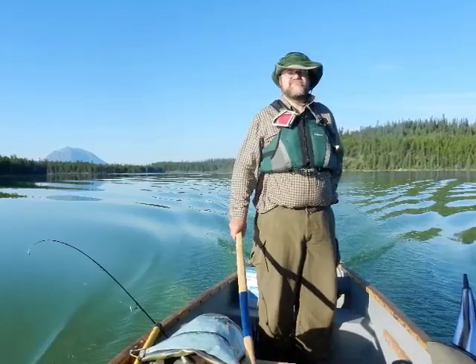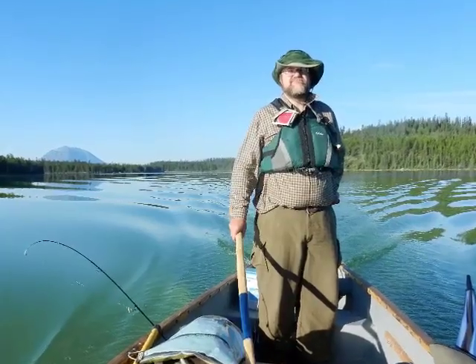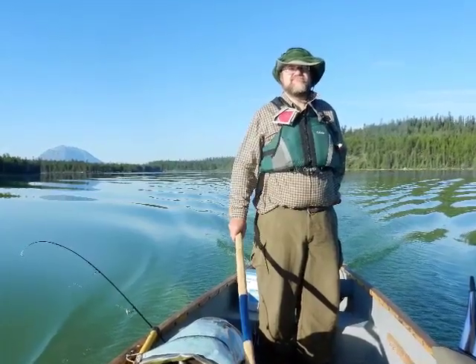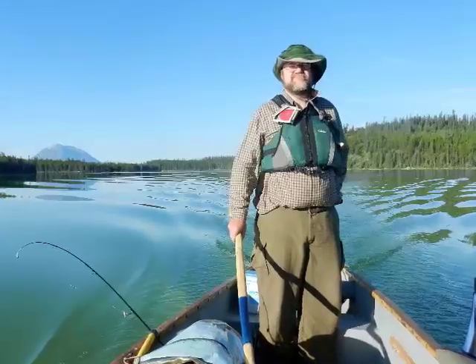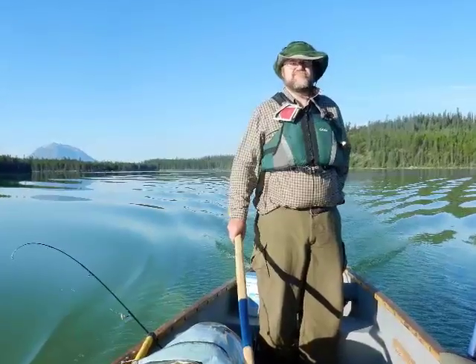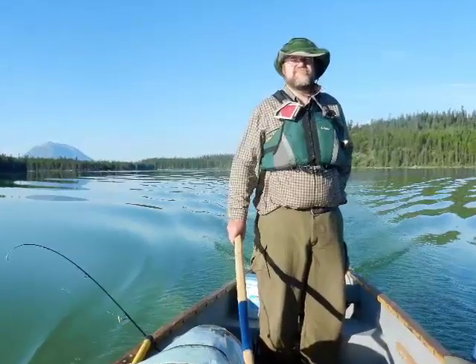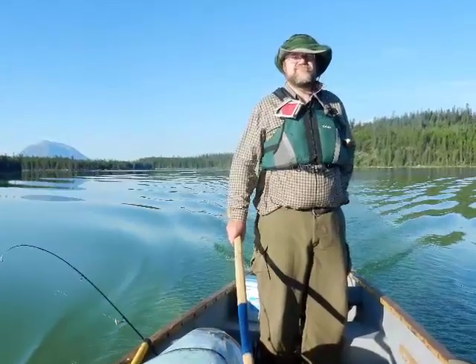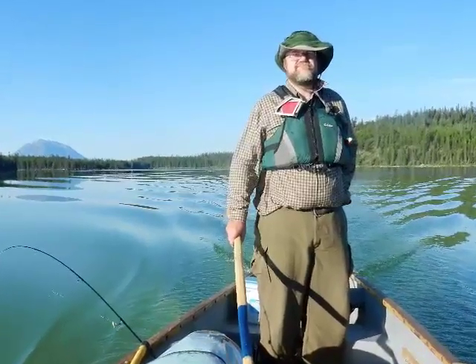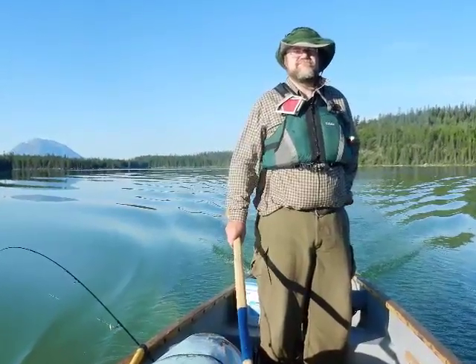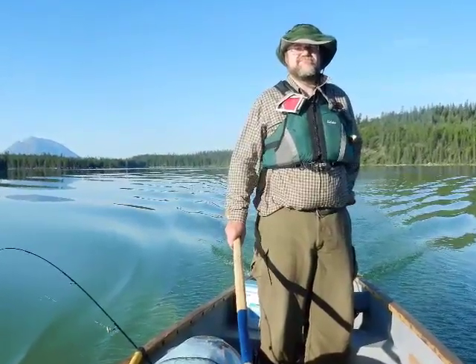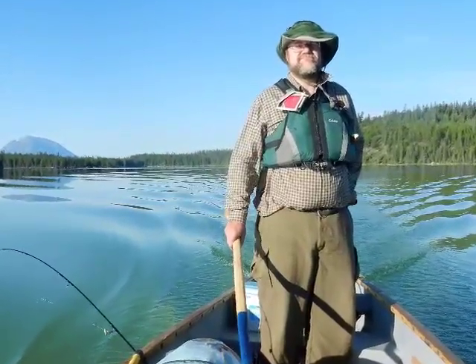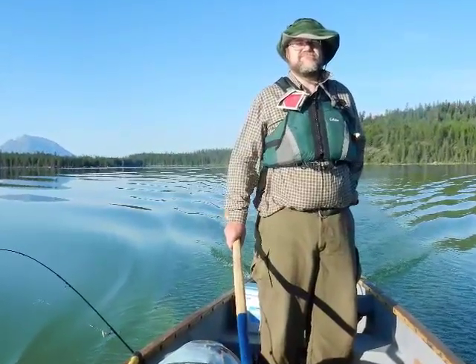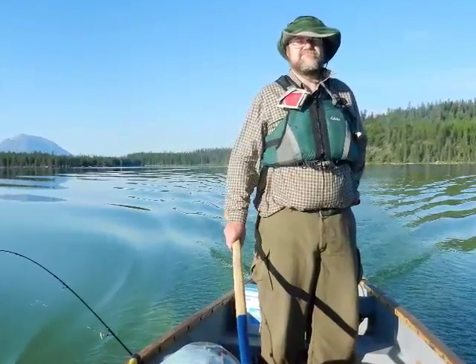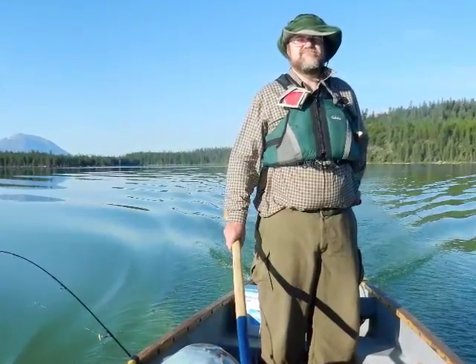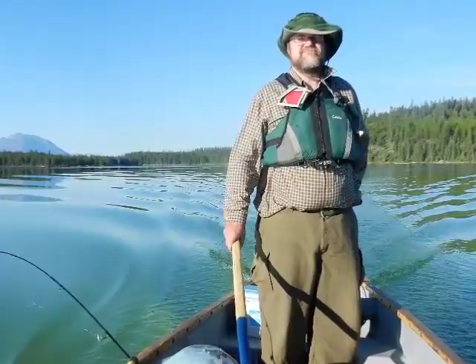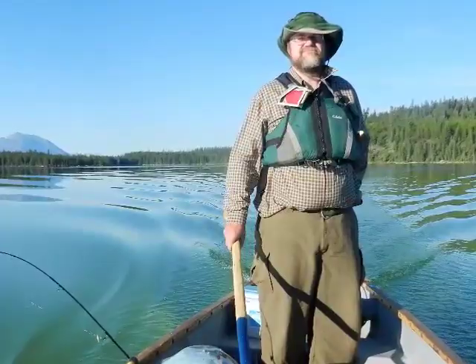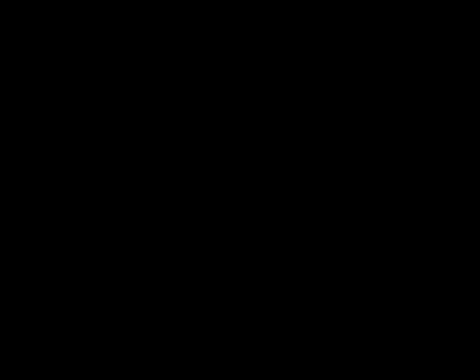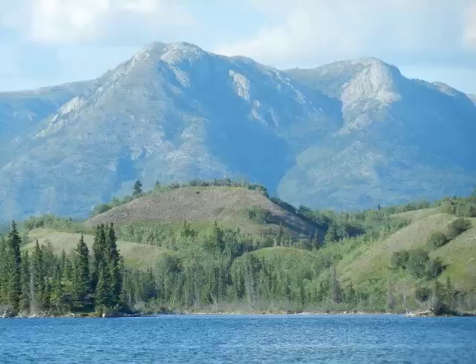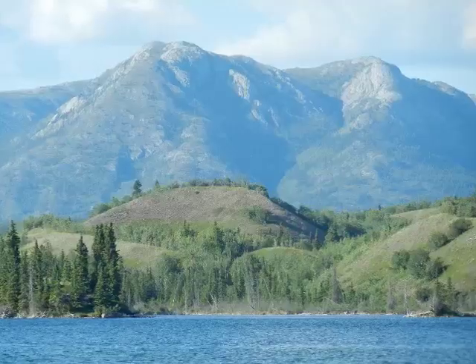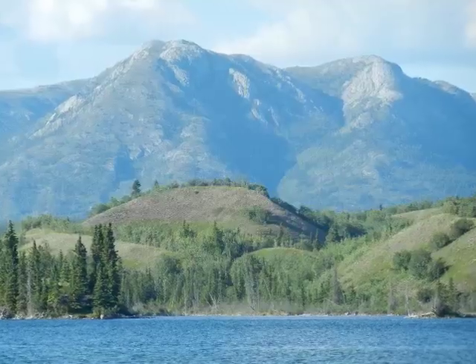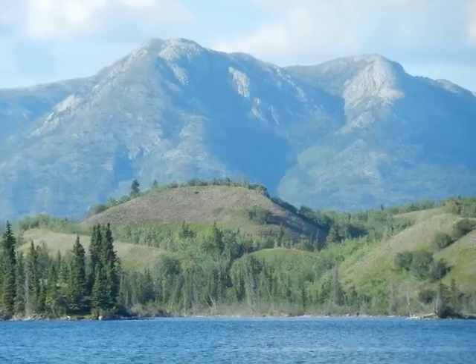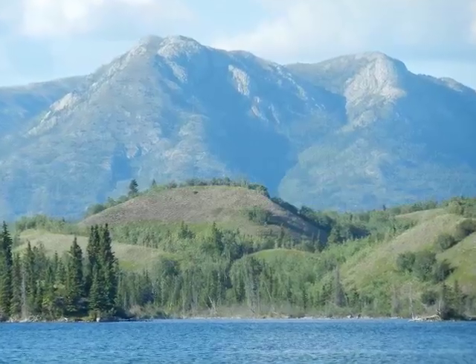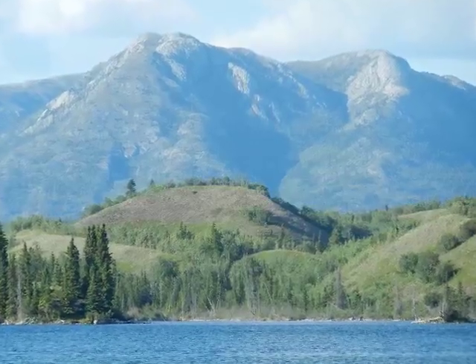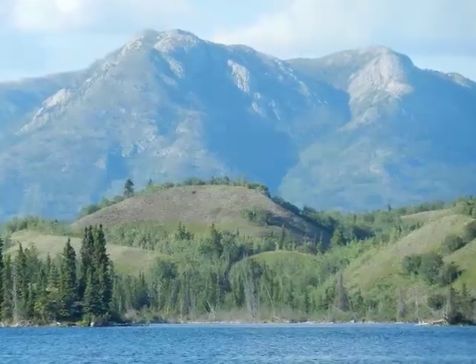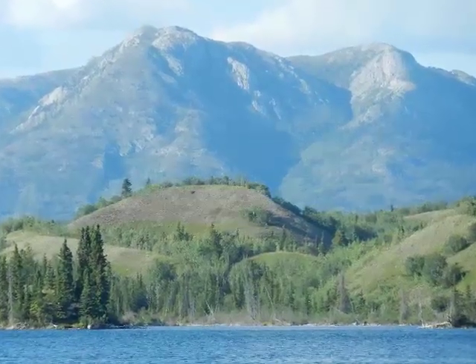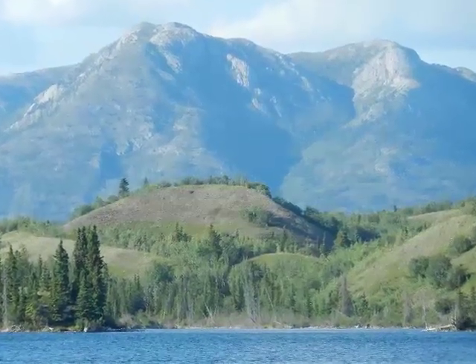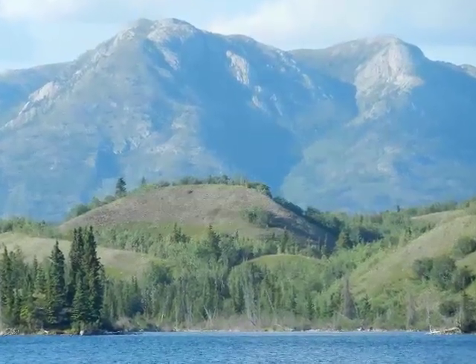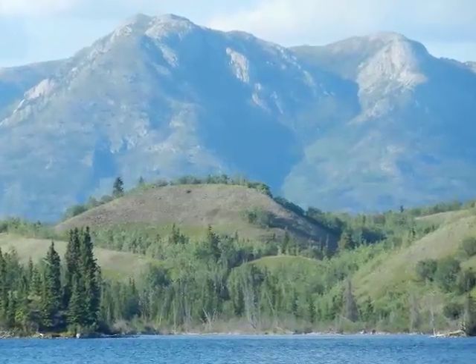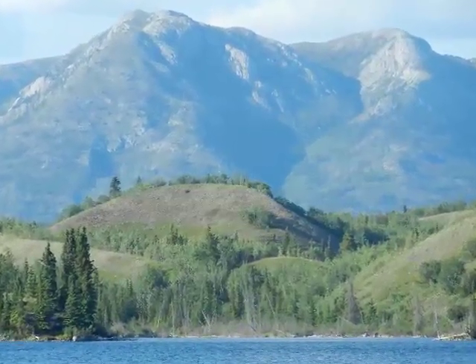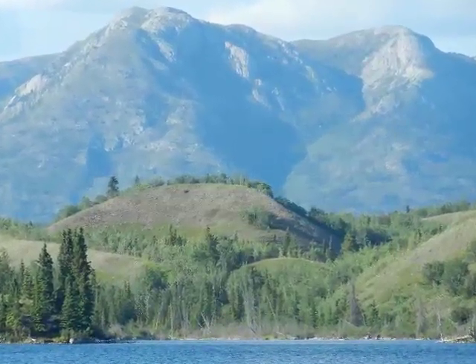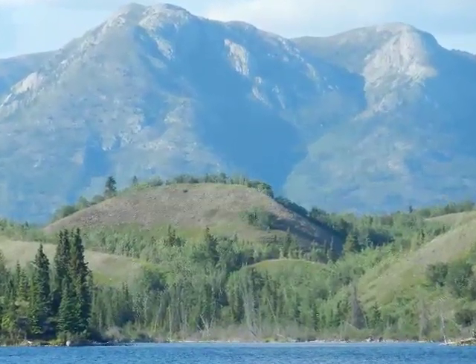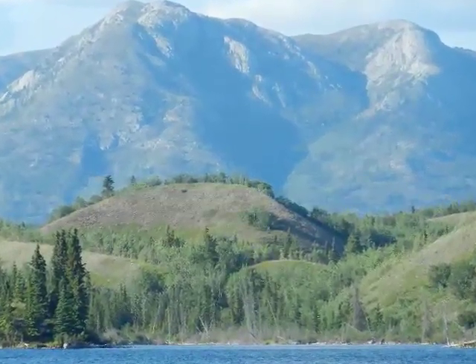I don't have a stand-up bar, but I used my 7.5 foot paddle wedged into a seat and it works really well. Lots of great country that we're going through.